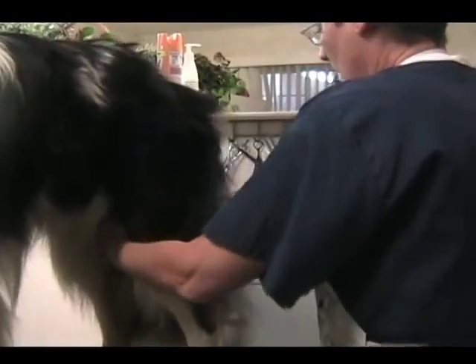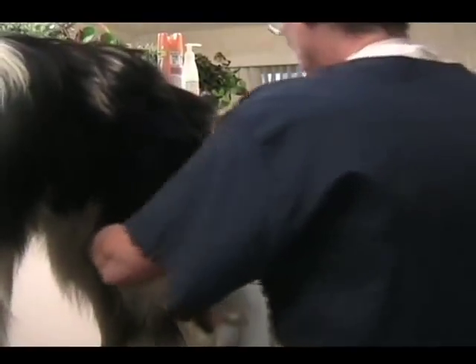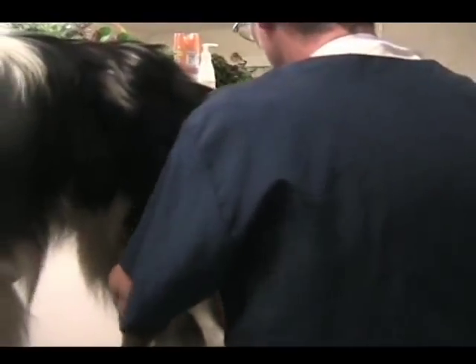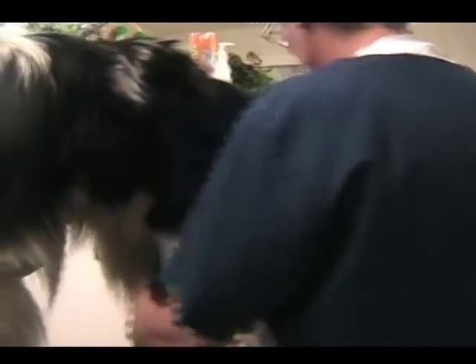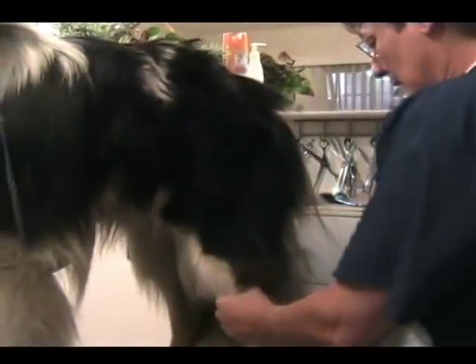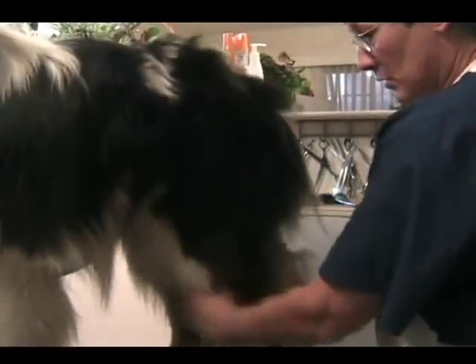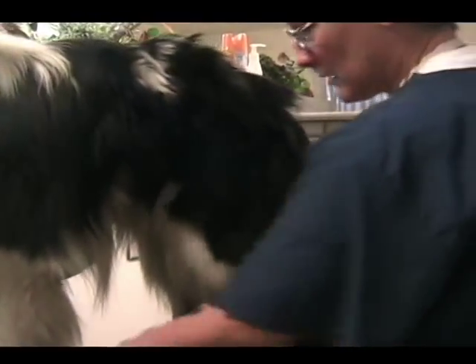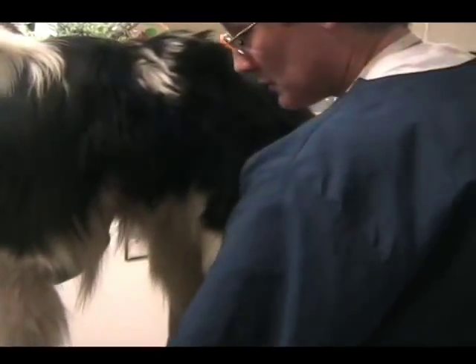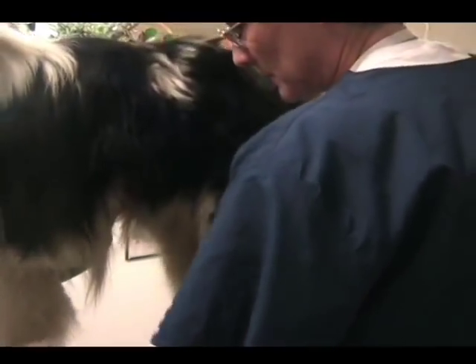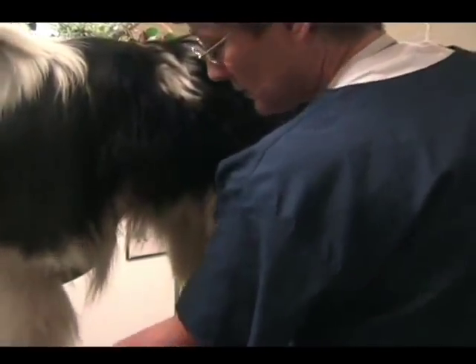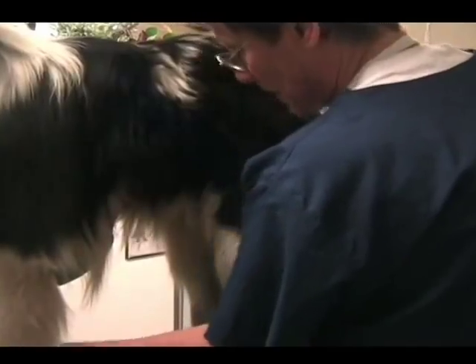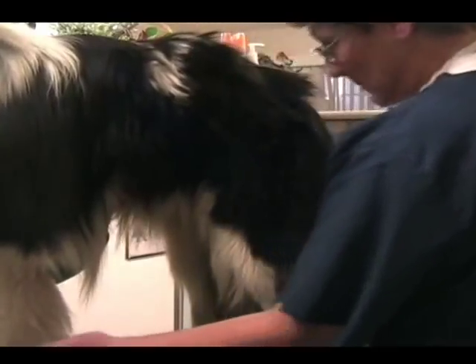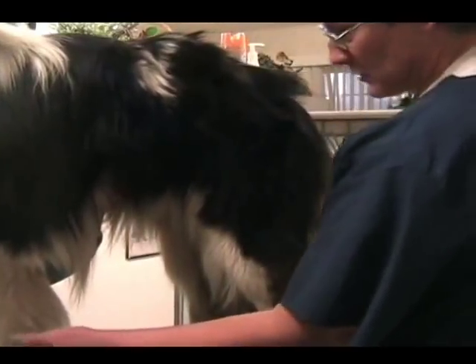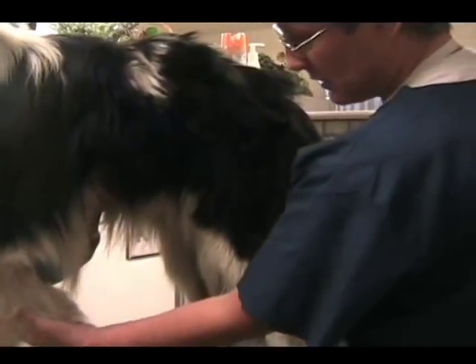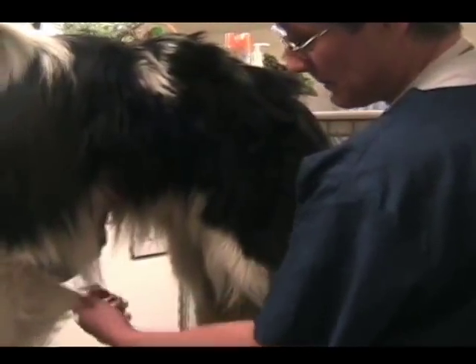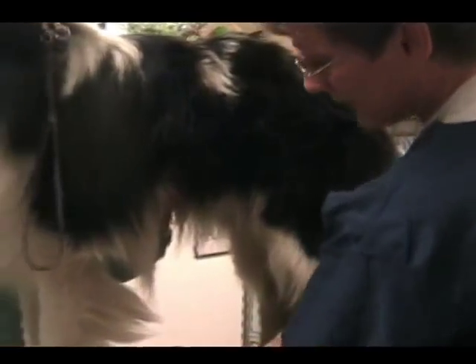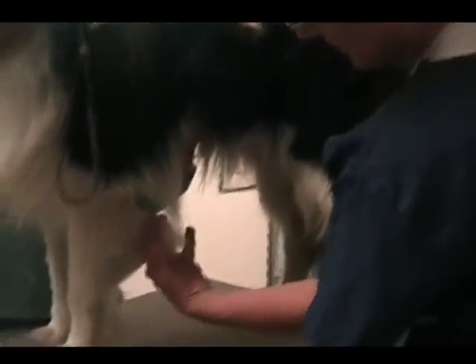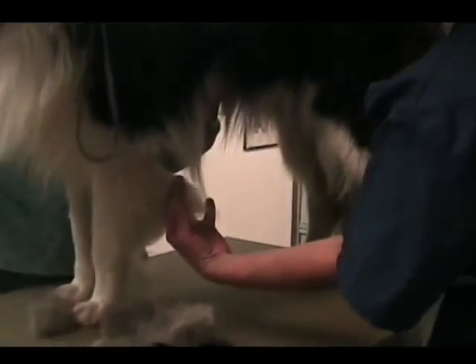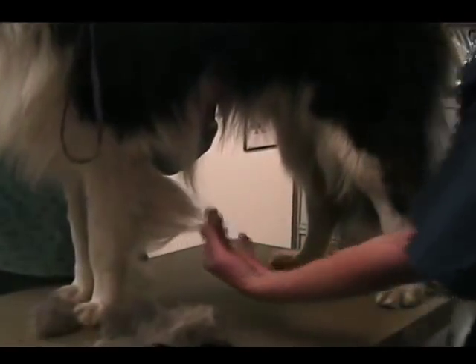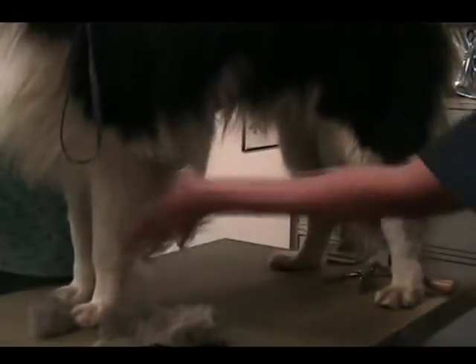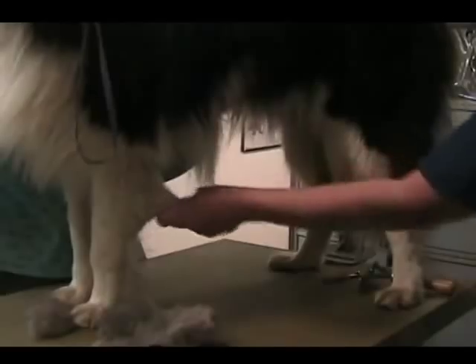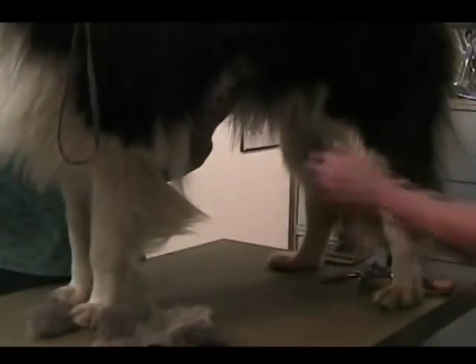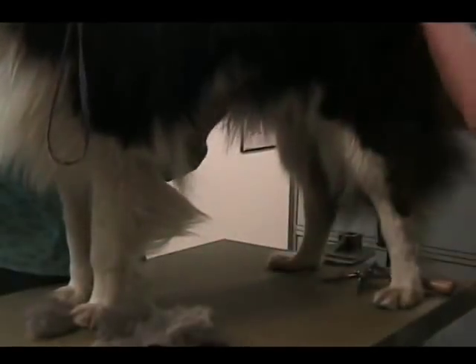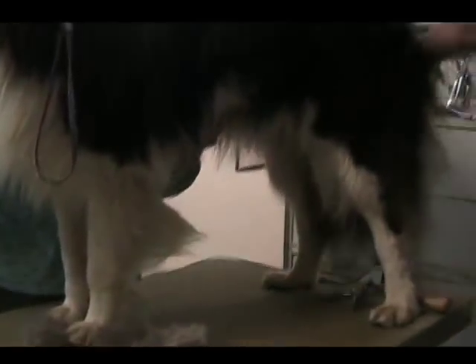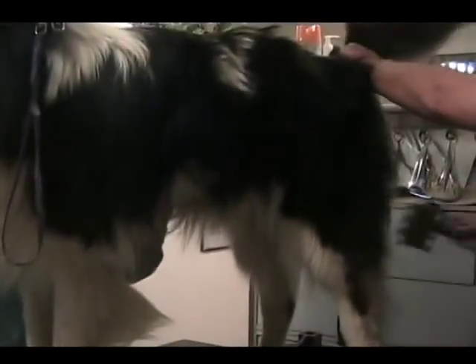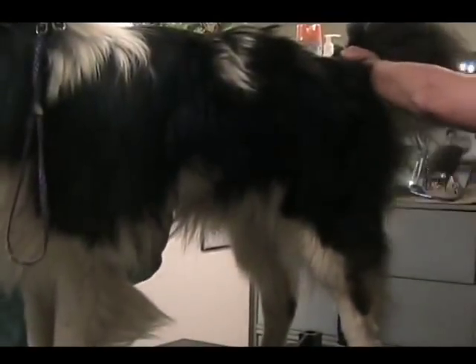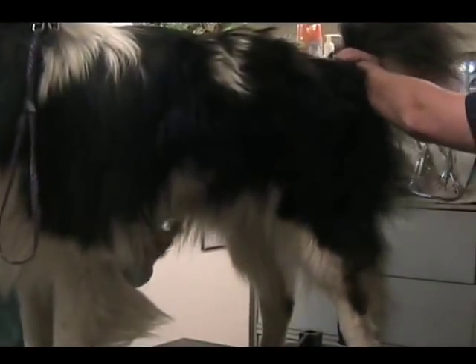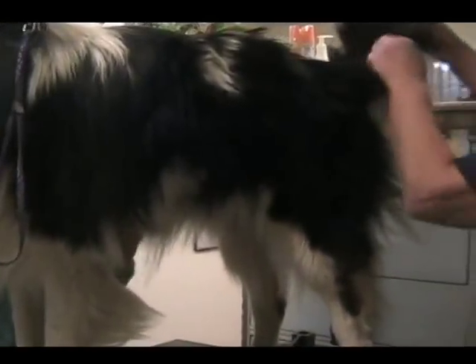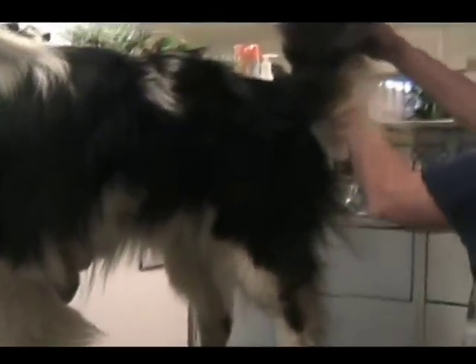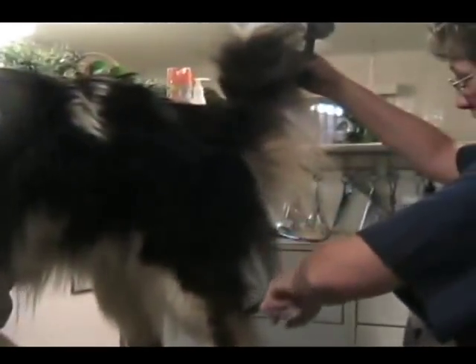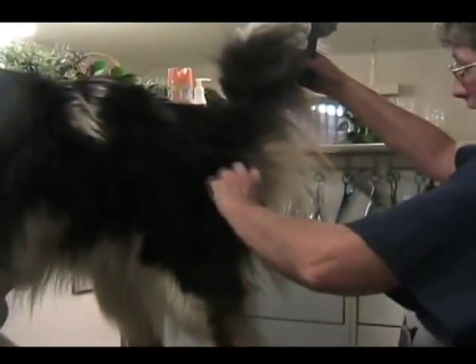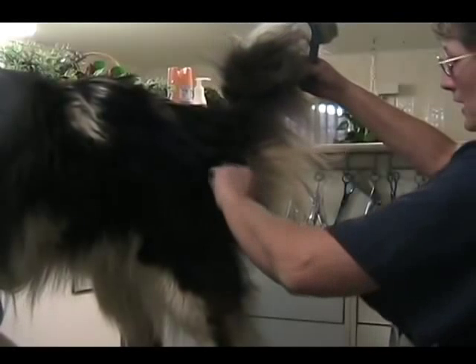In a pet grooming situation, we'll go back and trim up the feet, trim the hocks and the pasterns. Some people like this hair shortened up; if not, we'll leave it natural. This is another area that after he's done, we can scissor this down if you like.